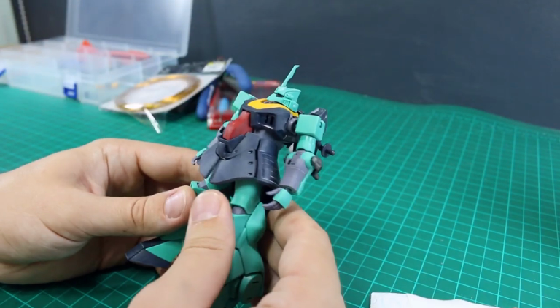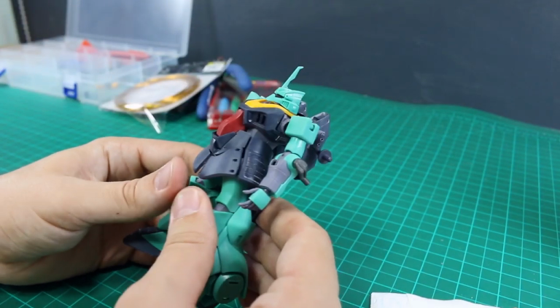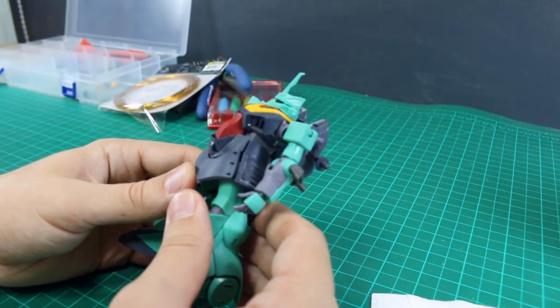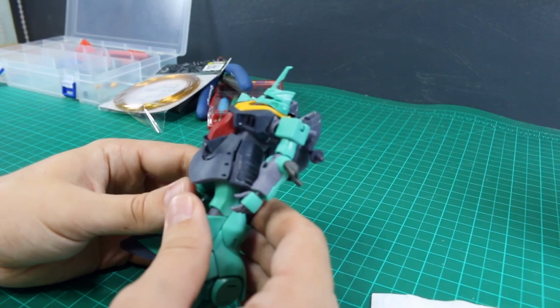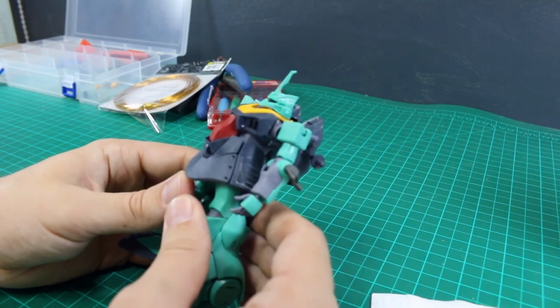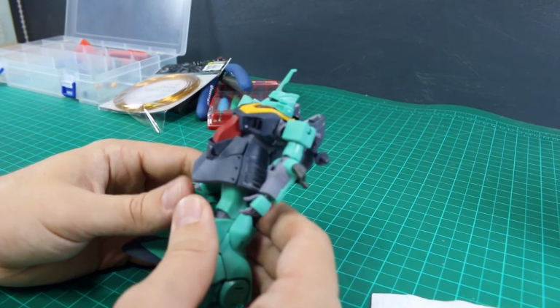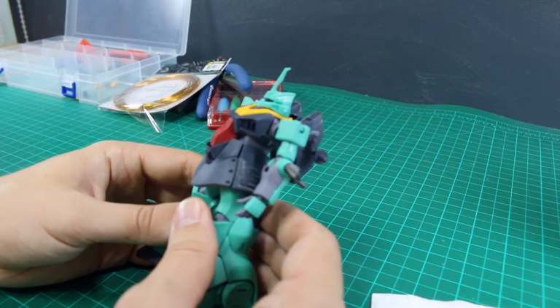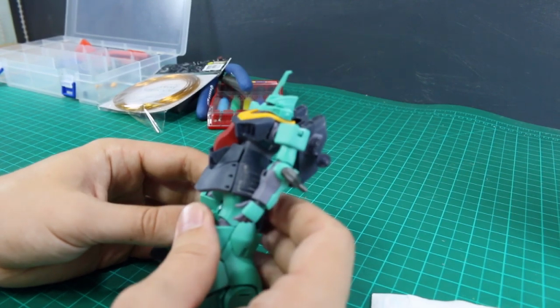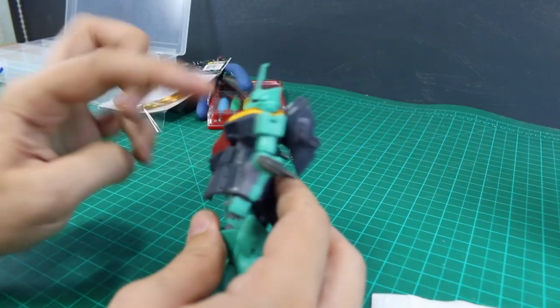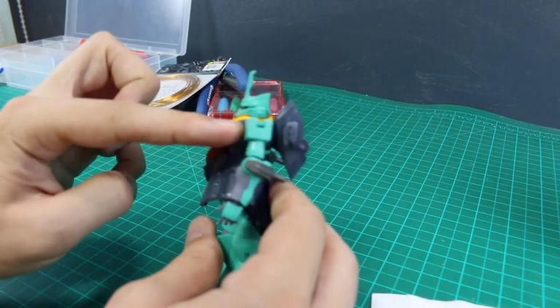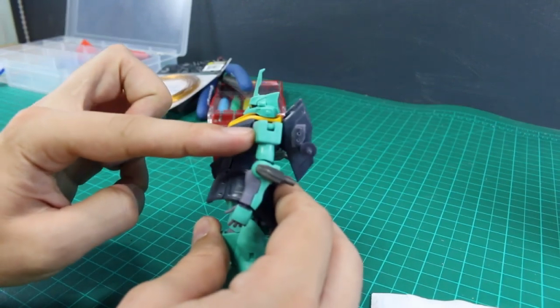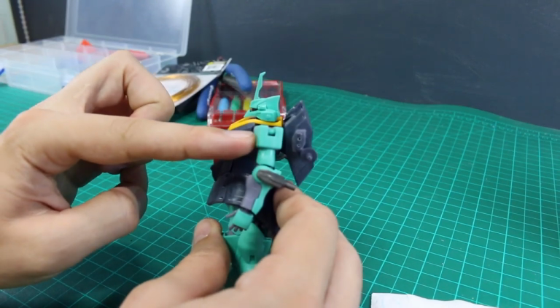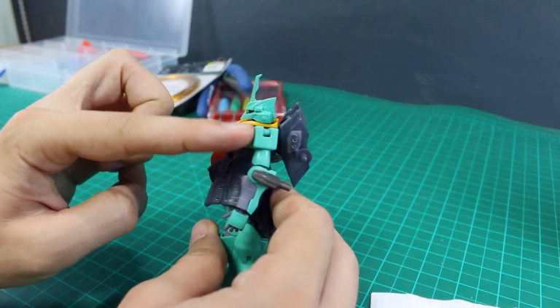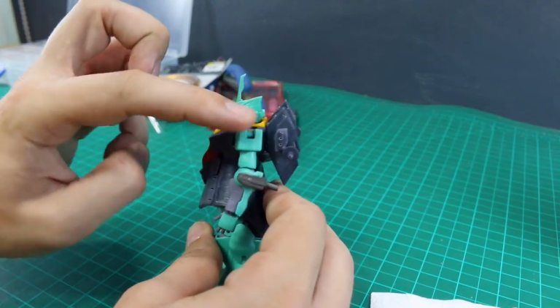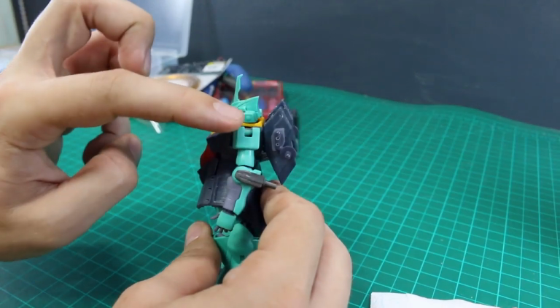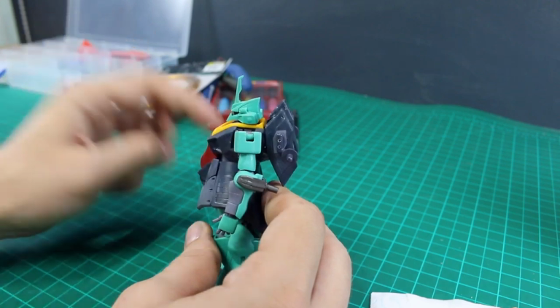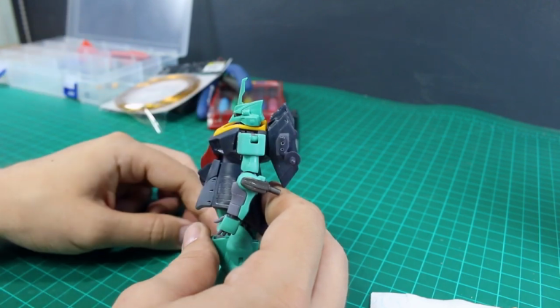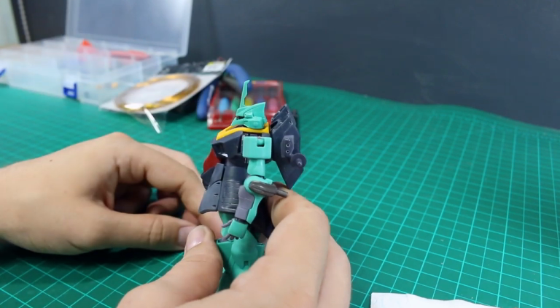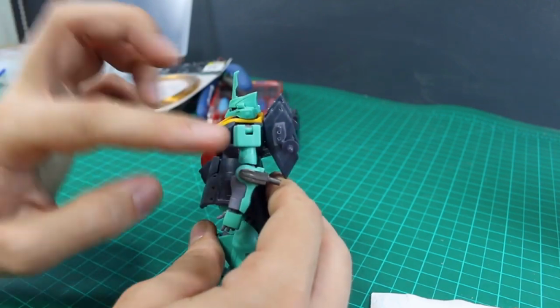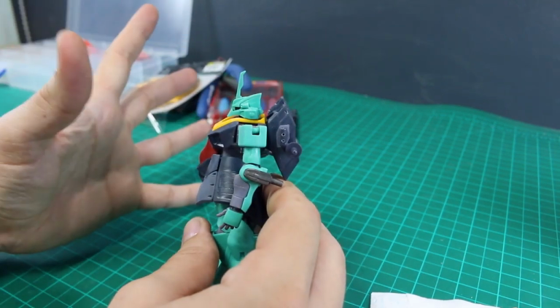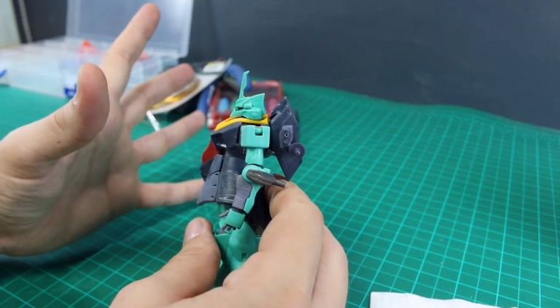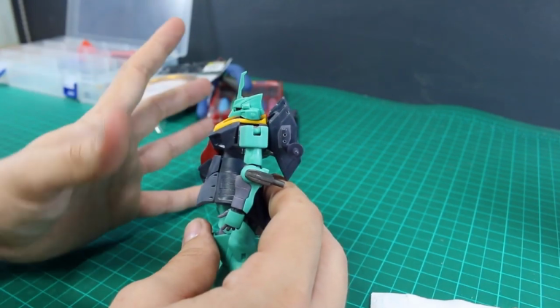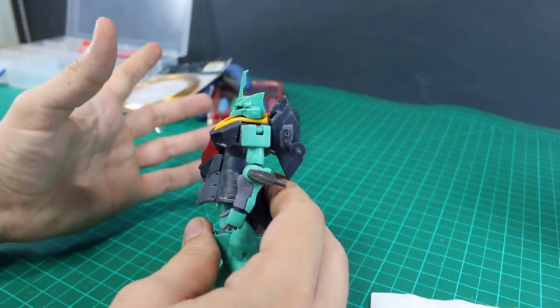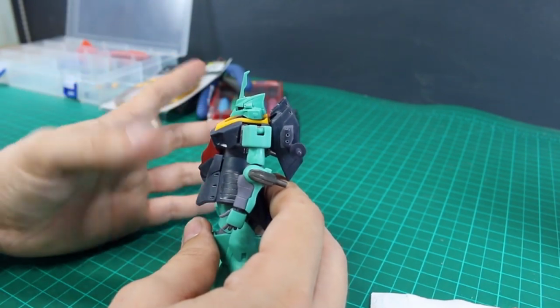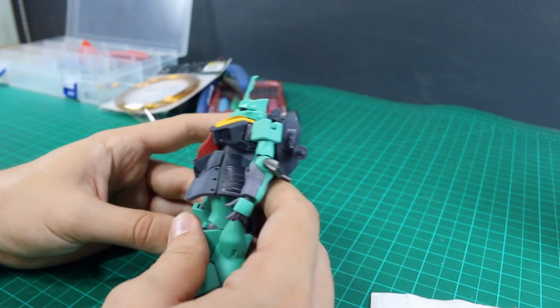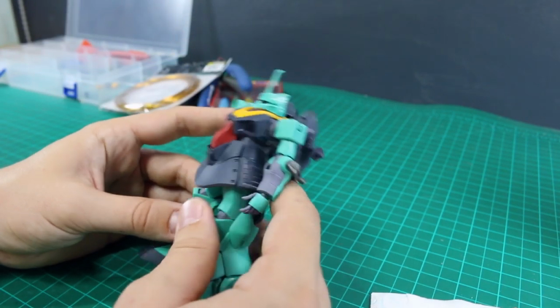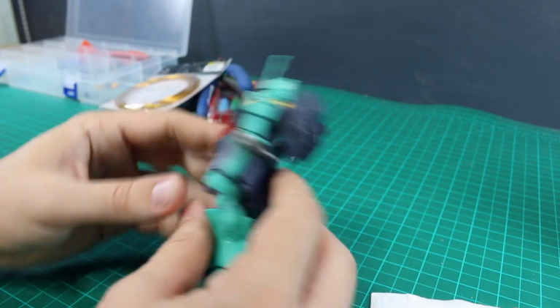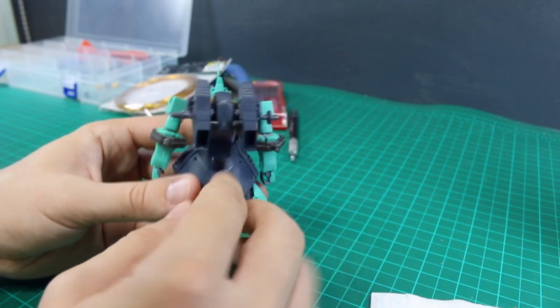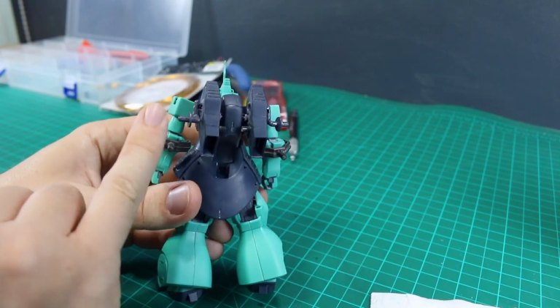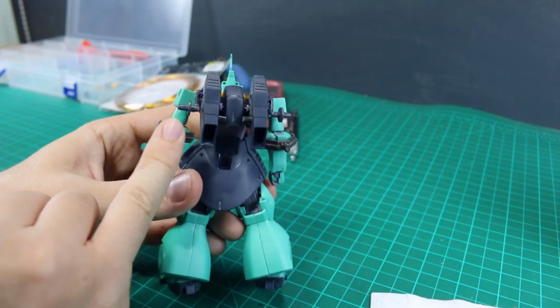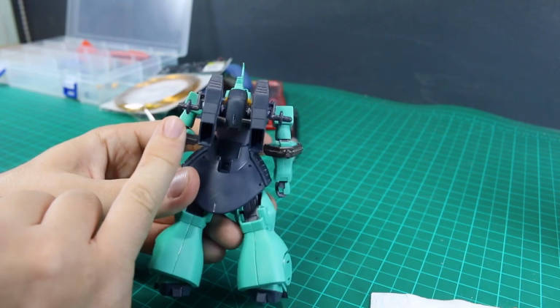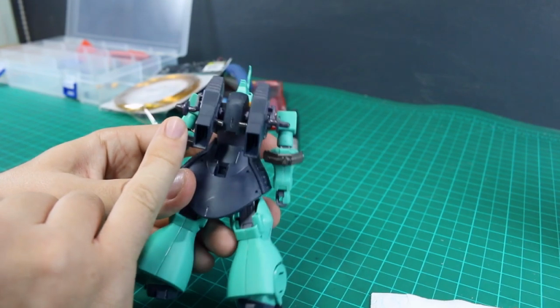Like I mentioned in the first work in progress, I do want to add a couple little details, especially something here on the shoulder where there's that kind of gap missing. Honestly, it doesn't really bother me too much, but I do want to add something there in this place.